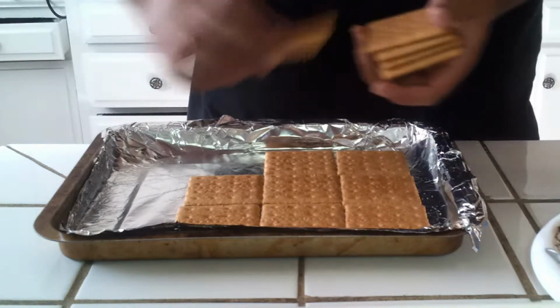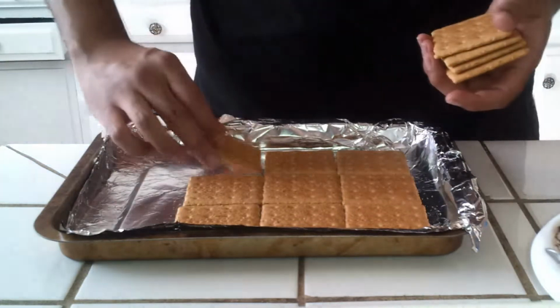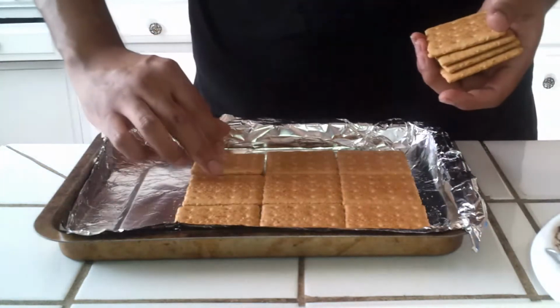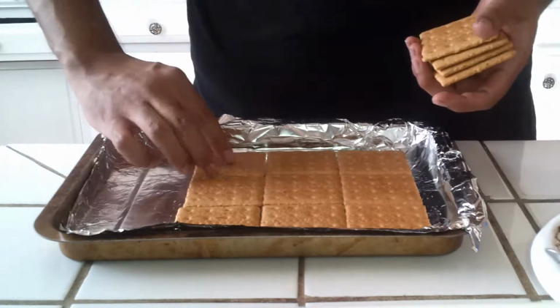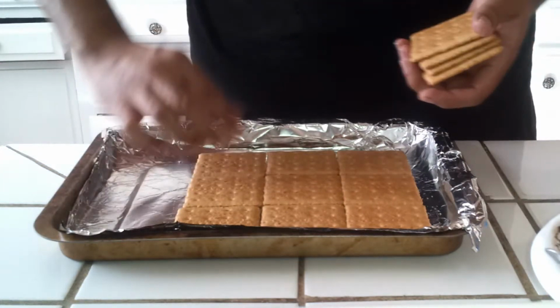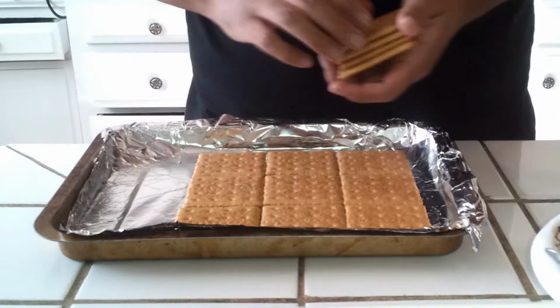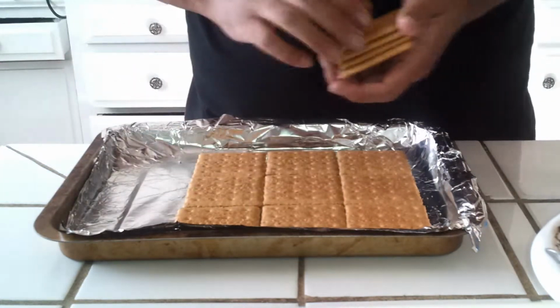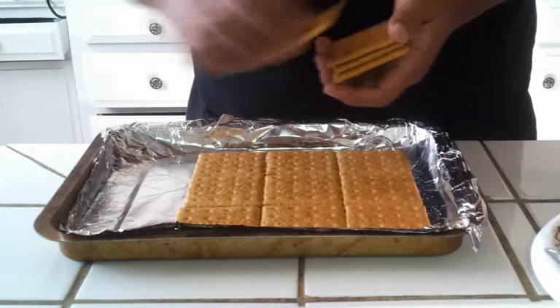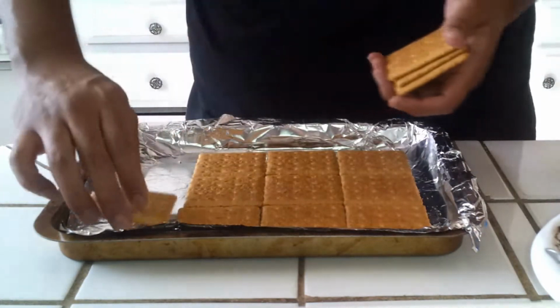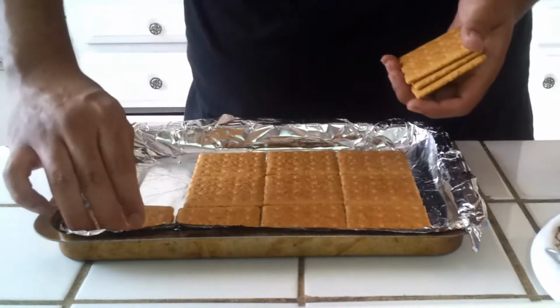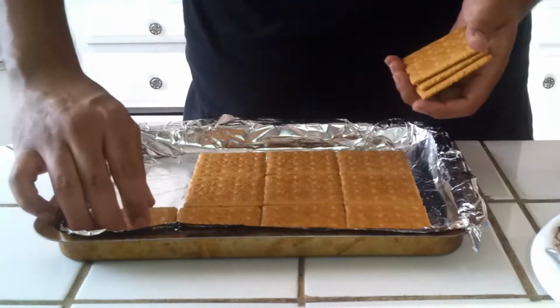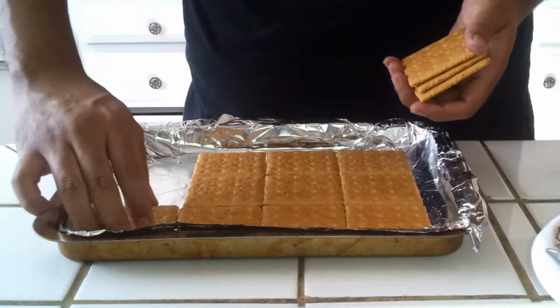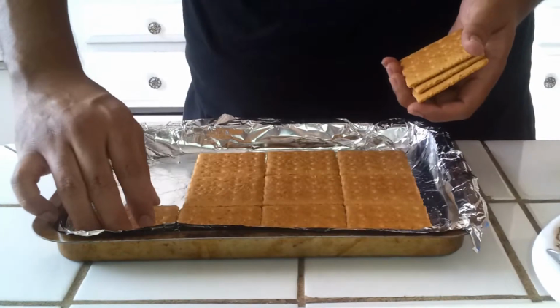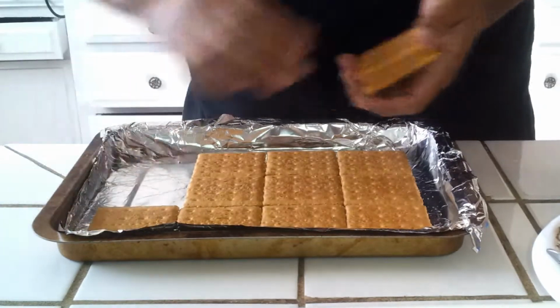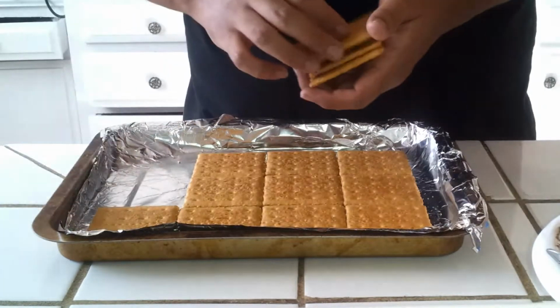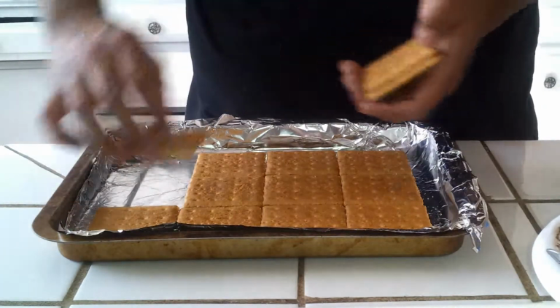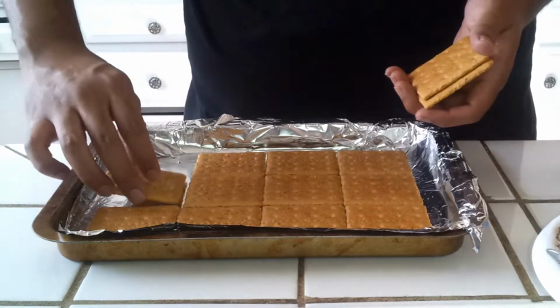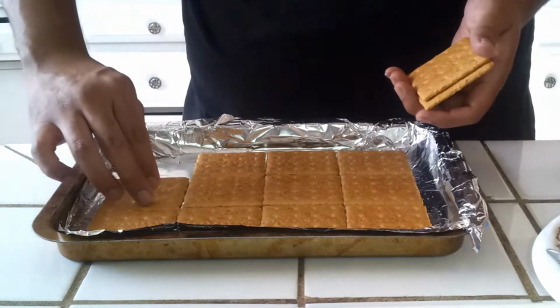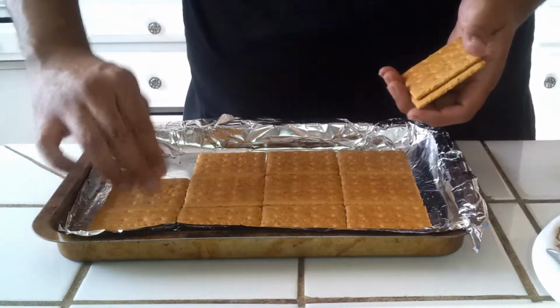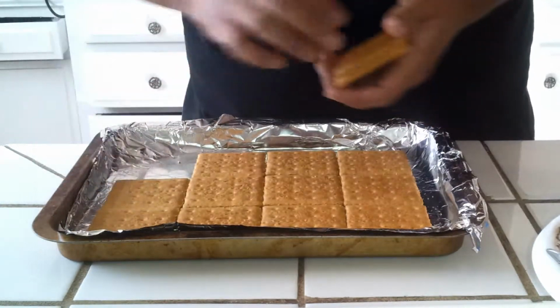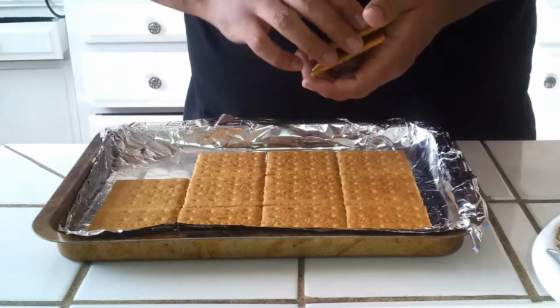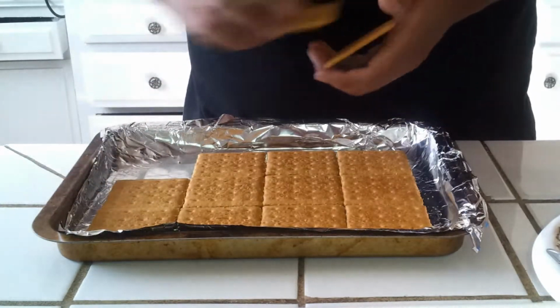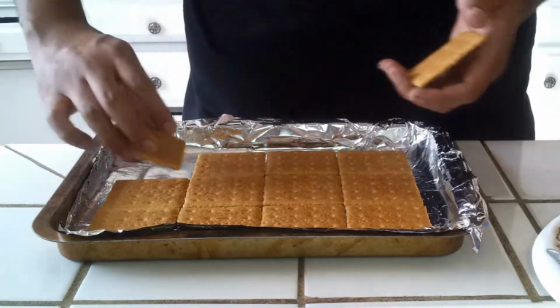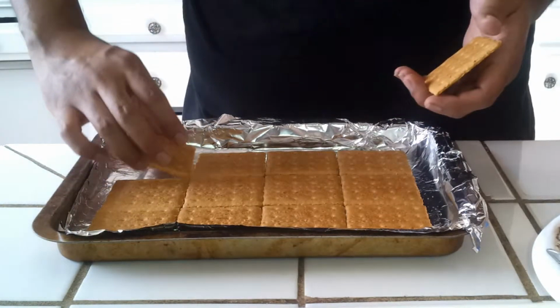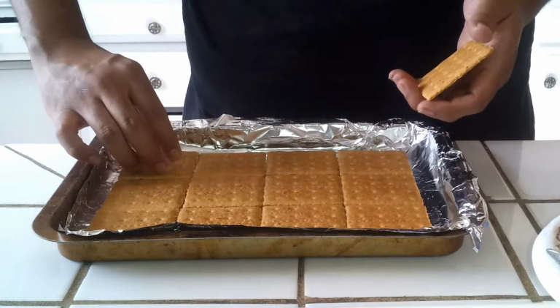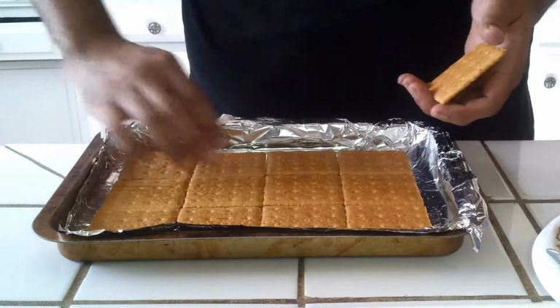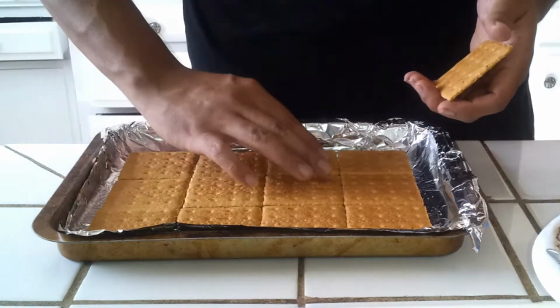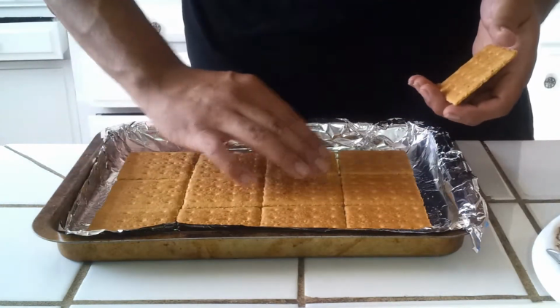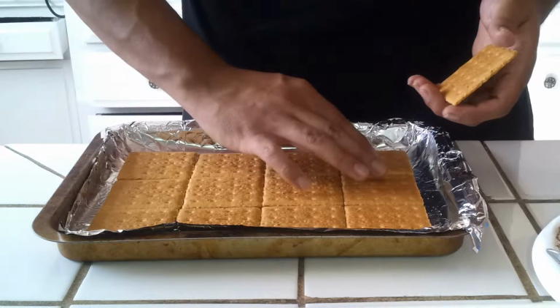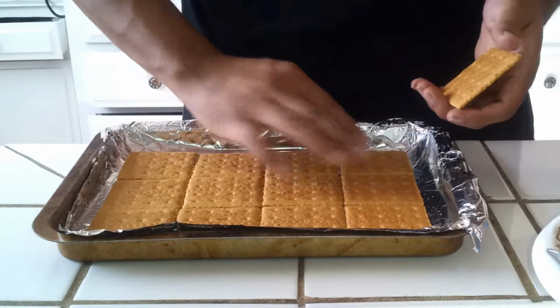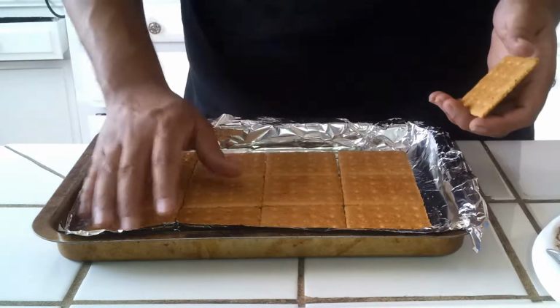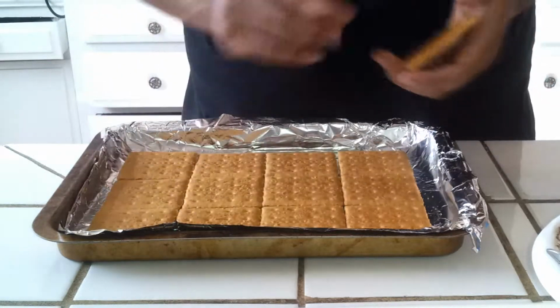This is an awesome idea for remaining Halloween candy that you don't necessarily finish on Halloween night. This is perfect for that.